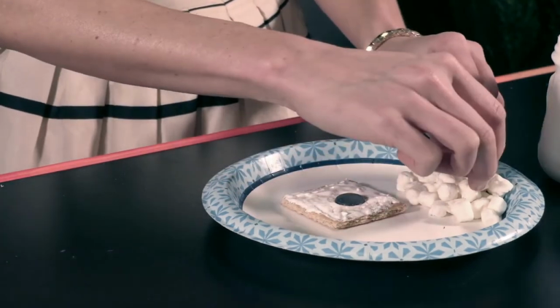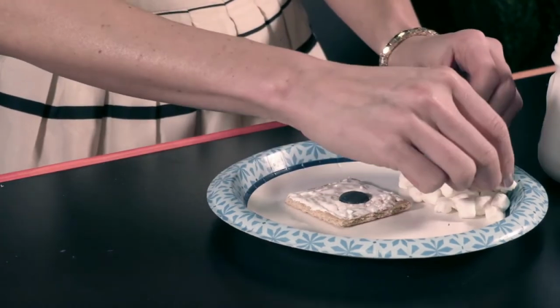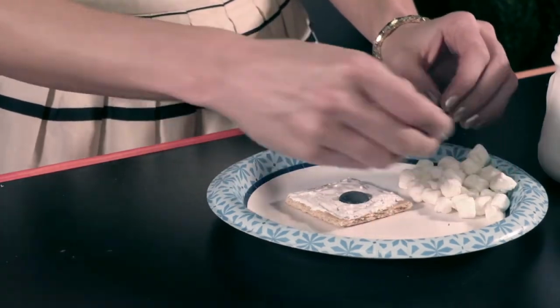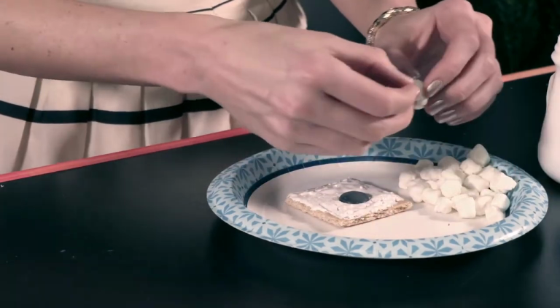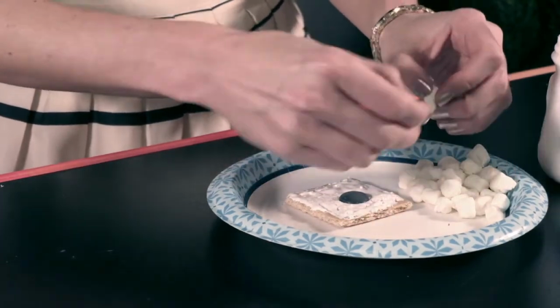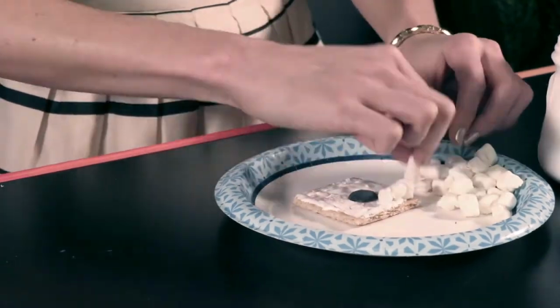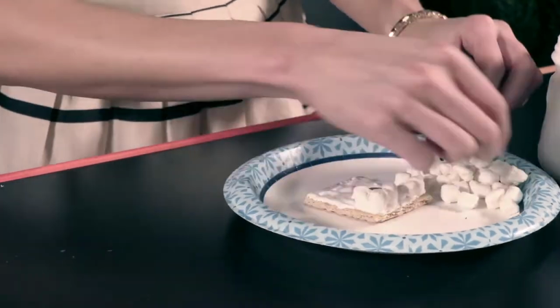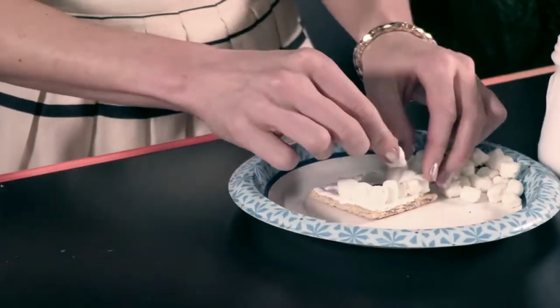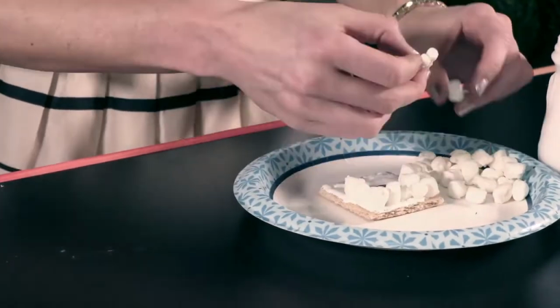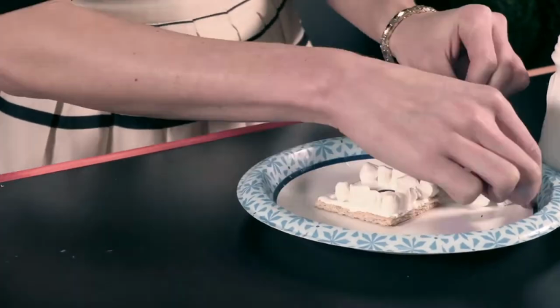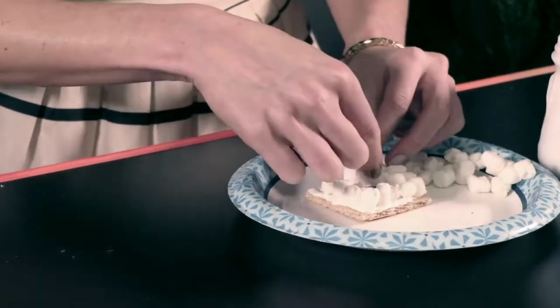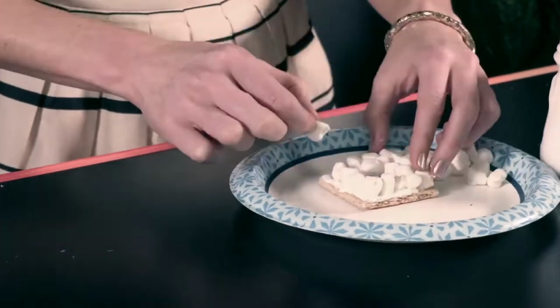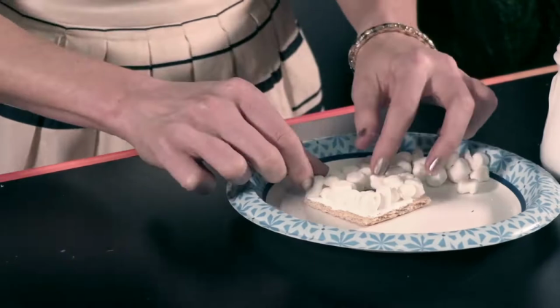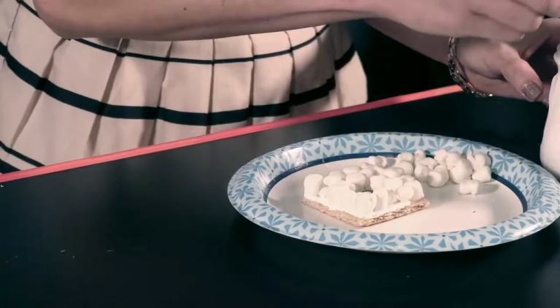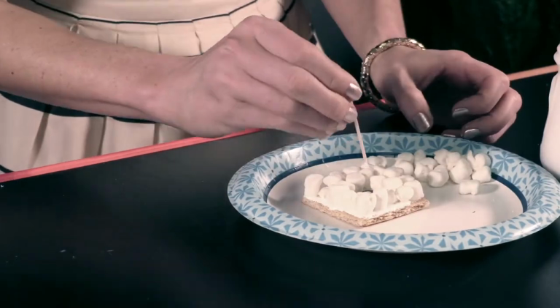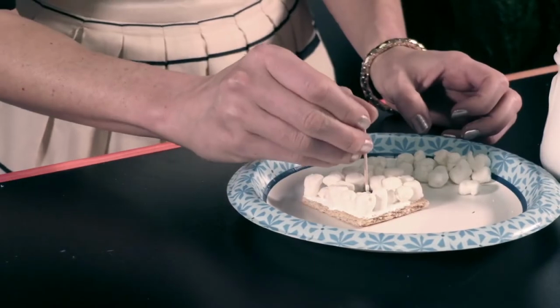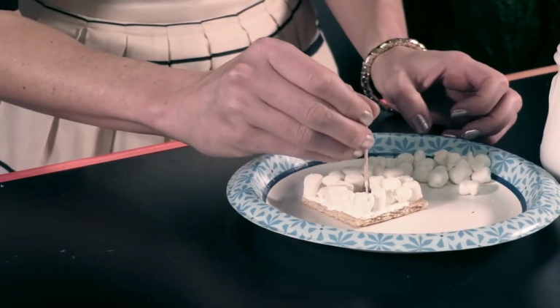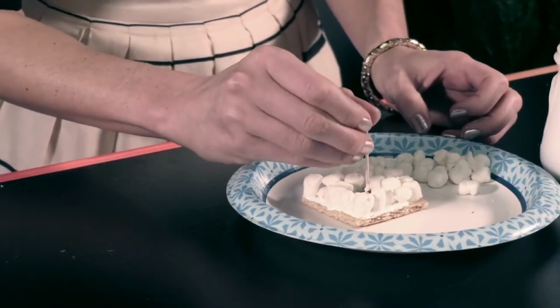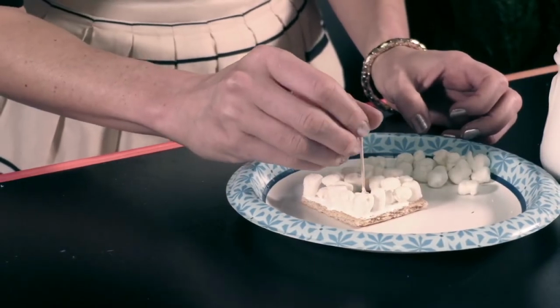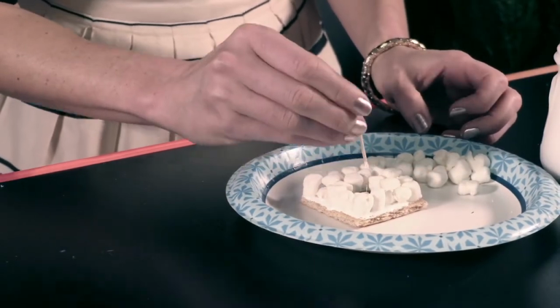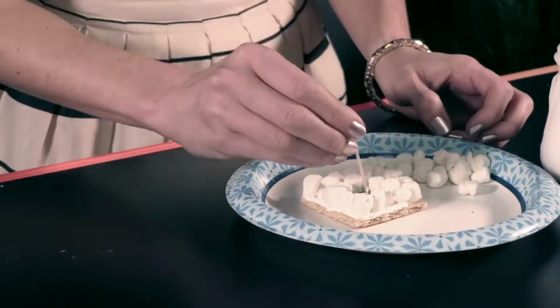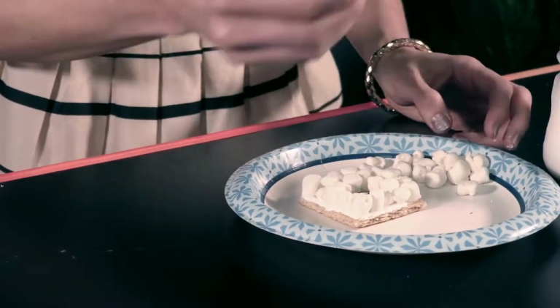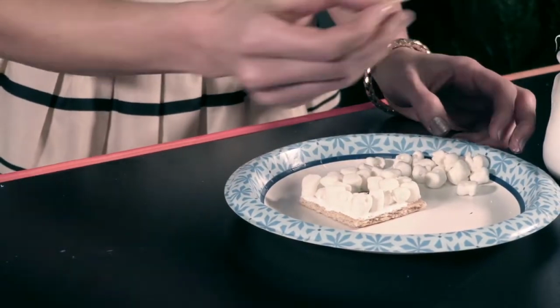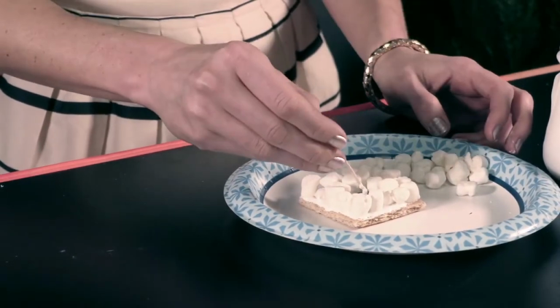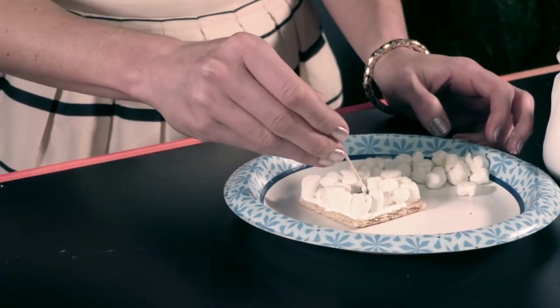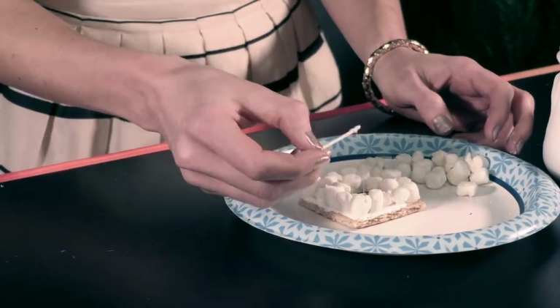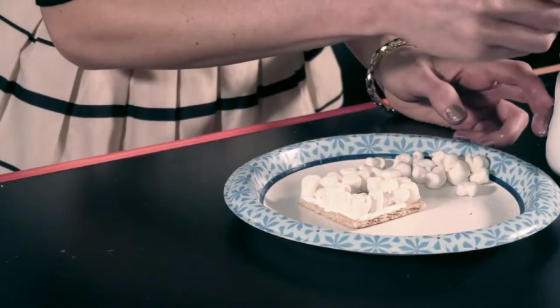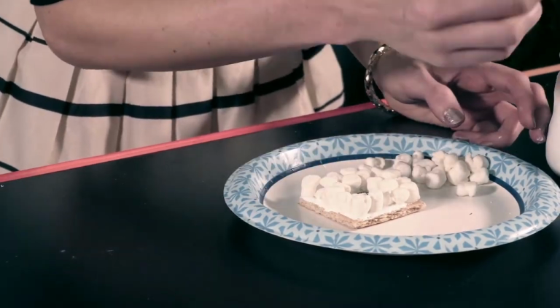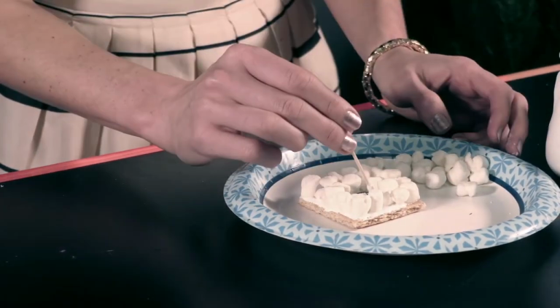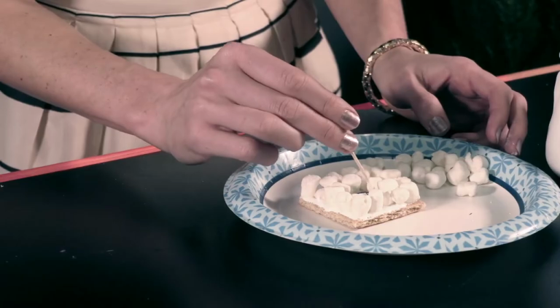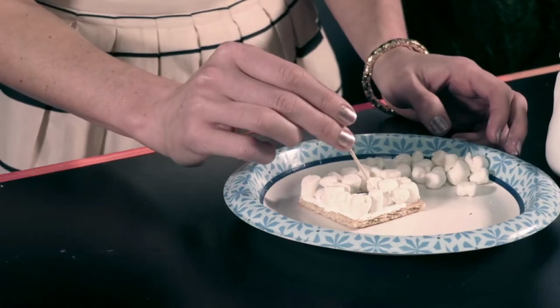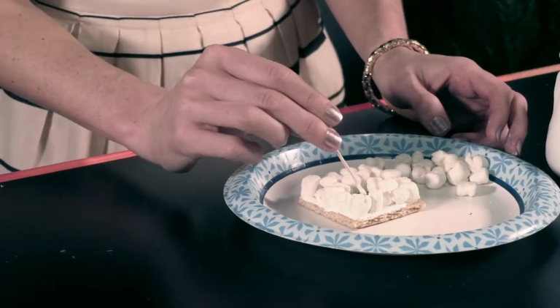Next, invite kids to cover their graham crackers with mini marshmallows. Have kids use marshmallow cream to make two small dots on each black candy melt for the sheep eyes.